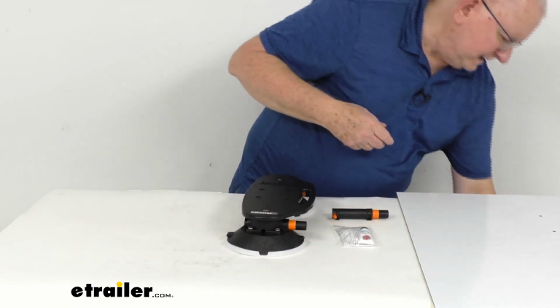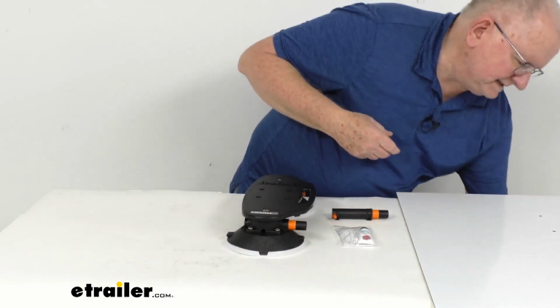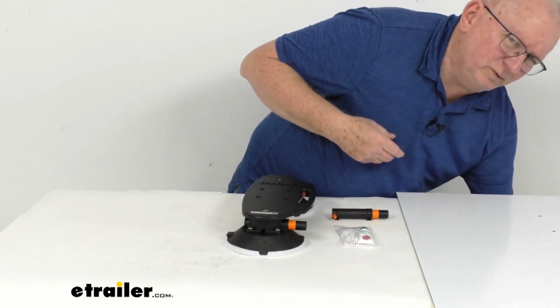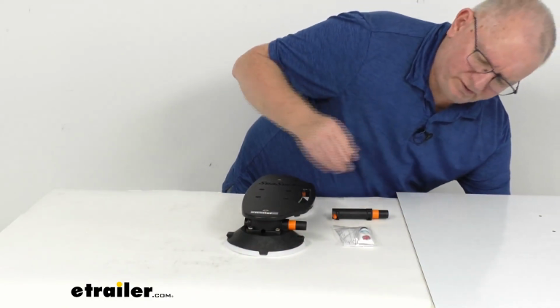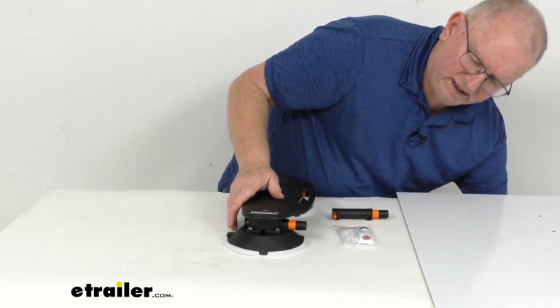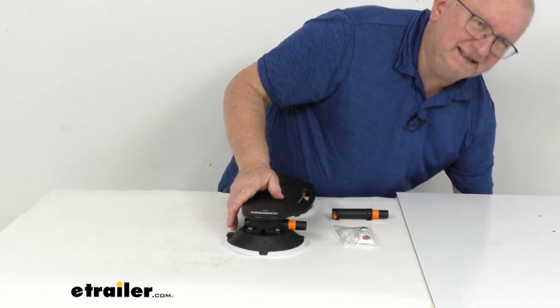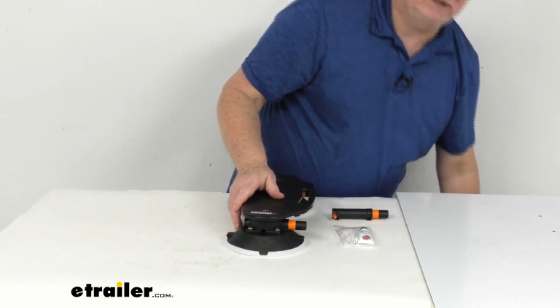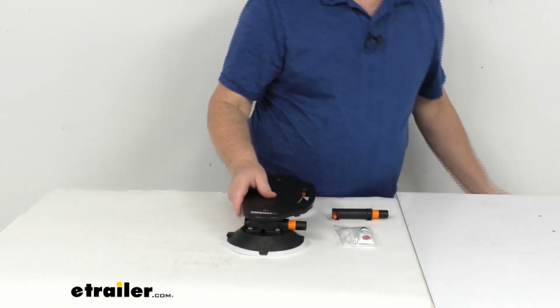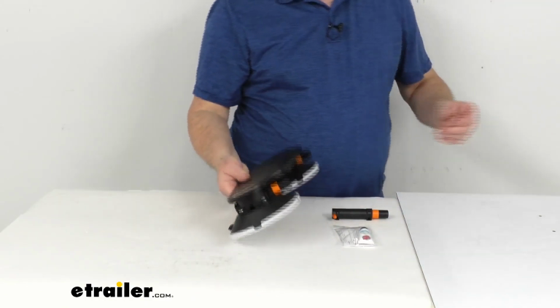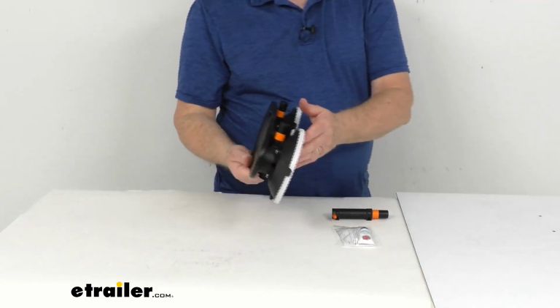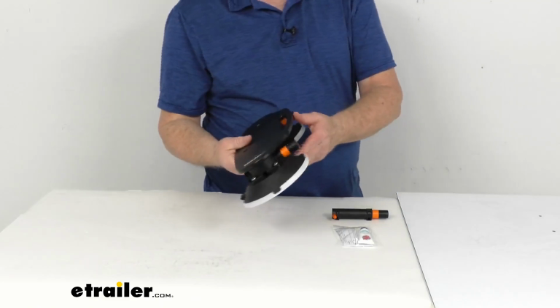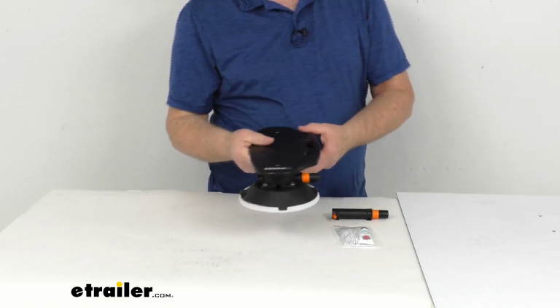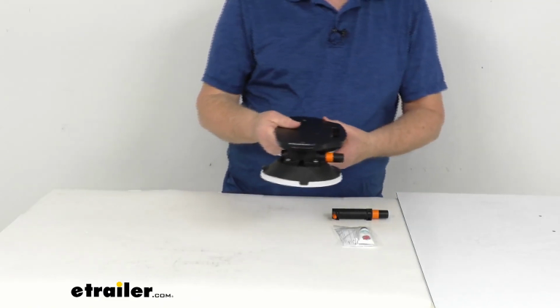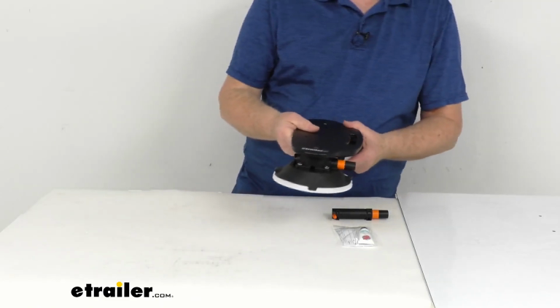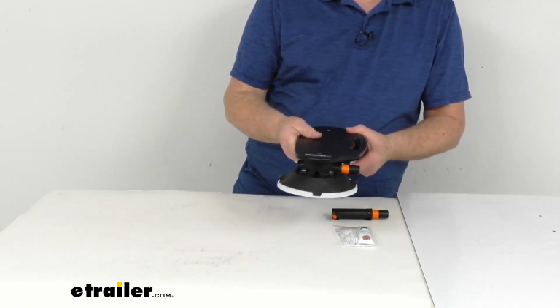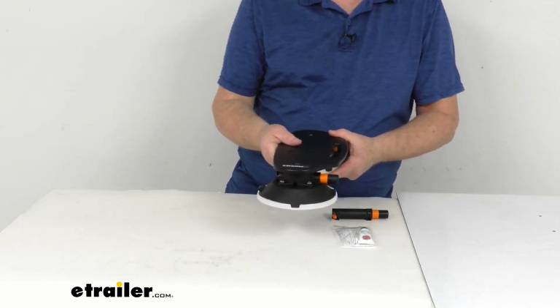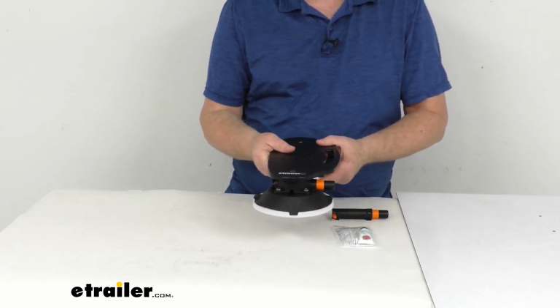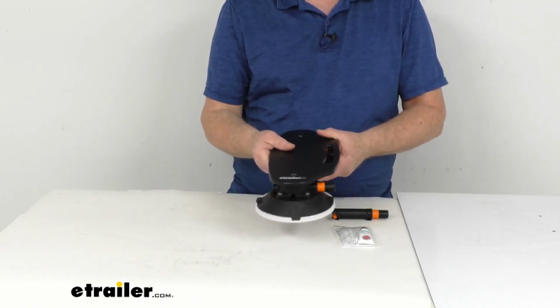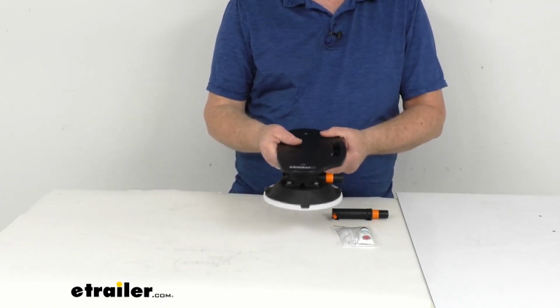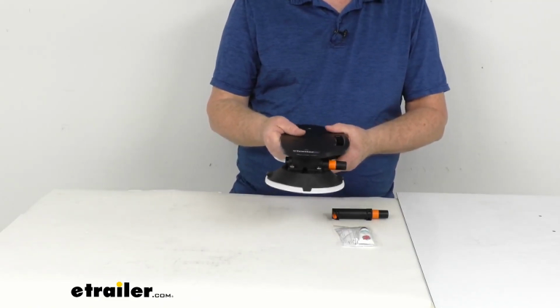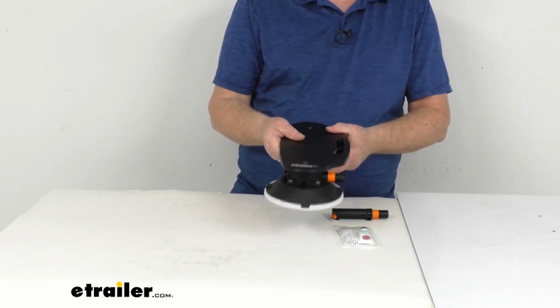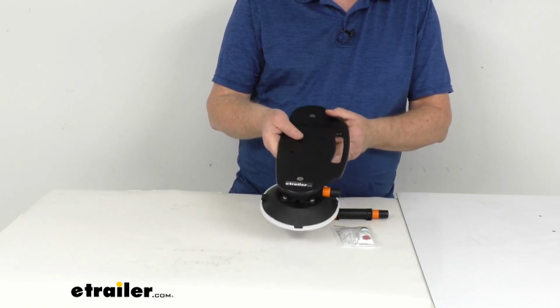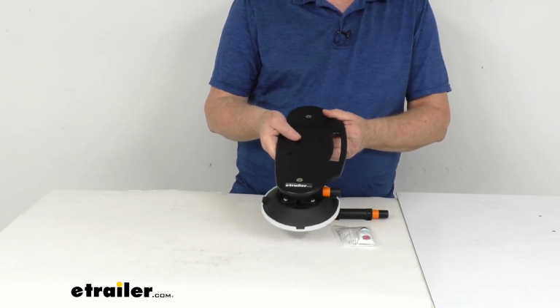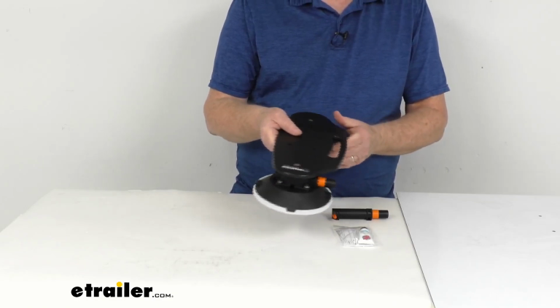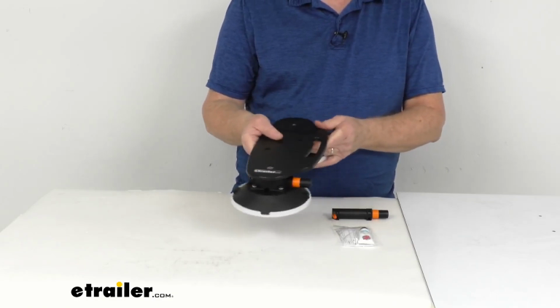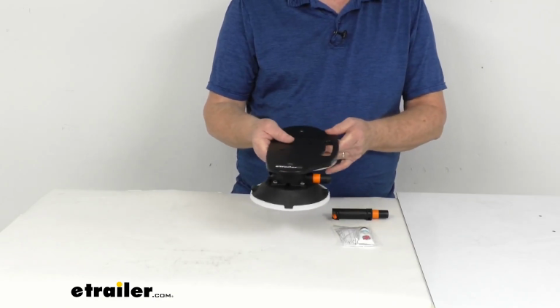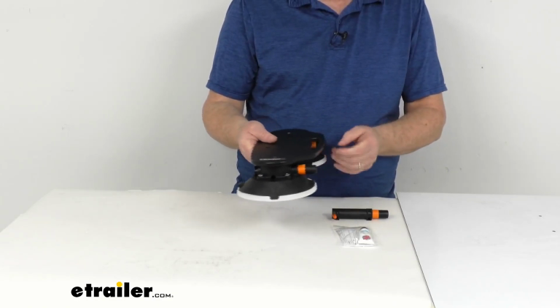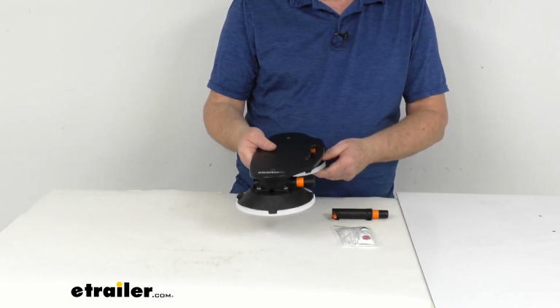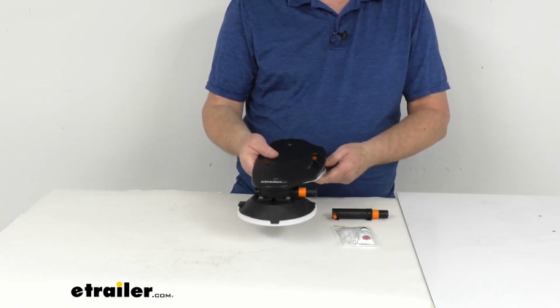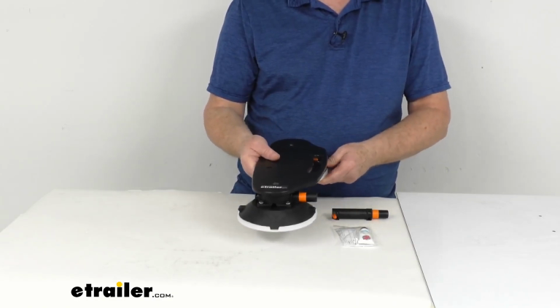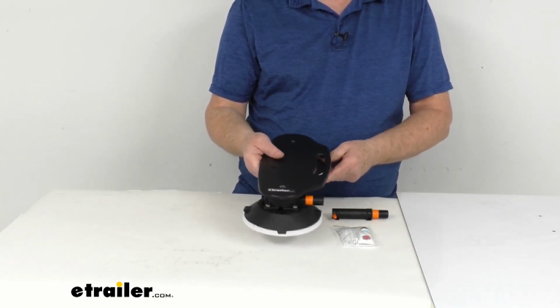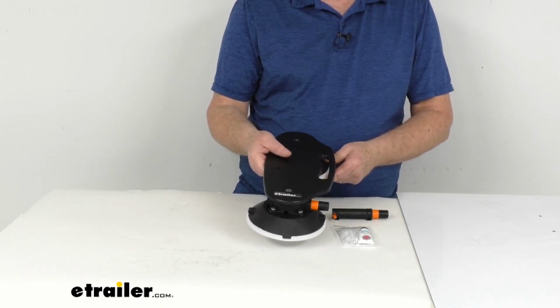These sturdy vacuum cups will attach to any metal or glass in seconds, and it stays attached at highway speeds. And what's nice is it's very easy to move it around in case you need to put your tank in a different location.